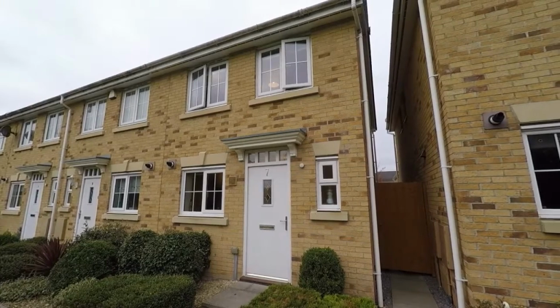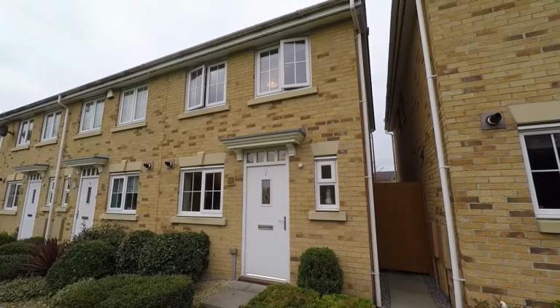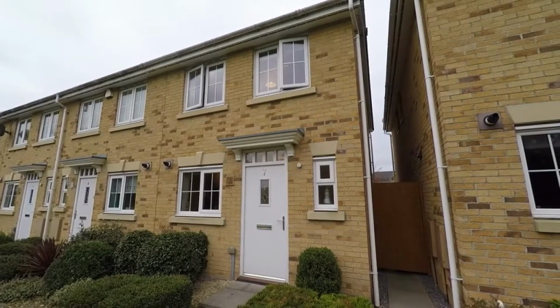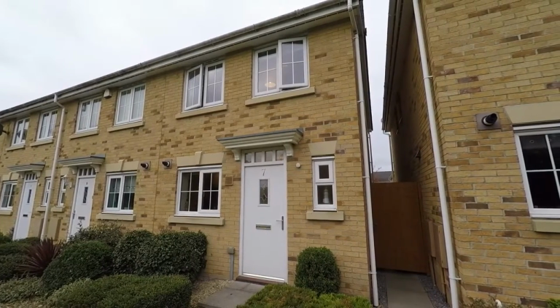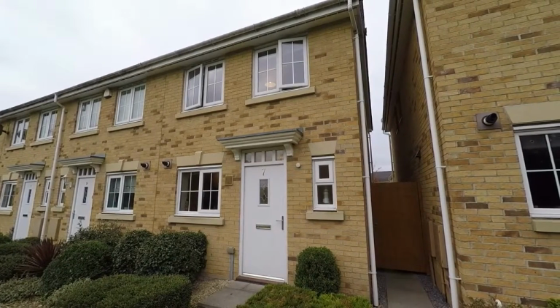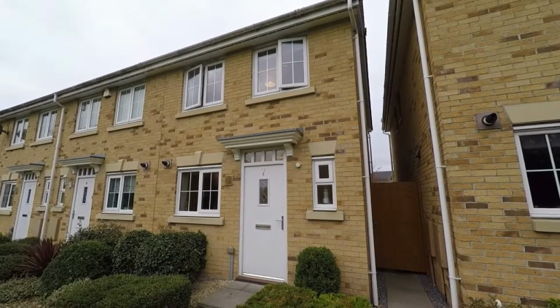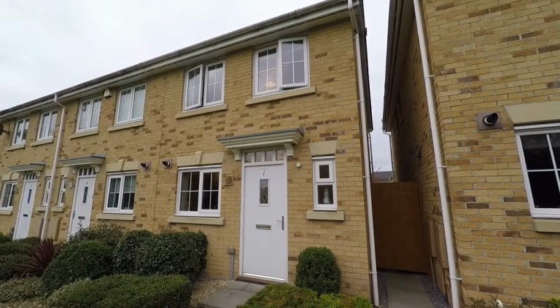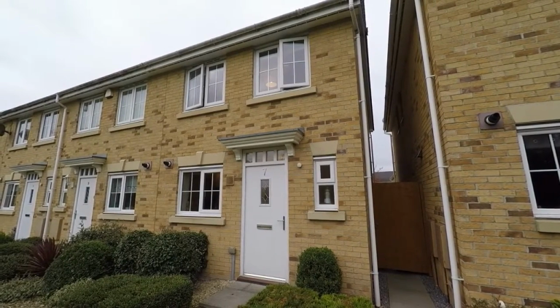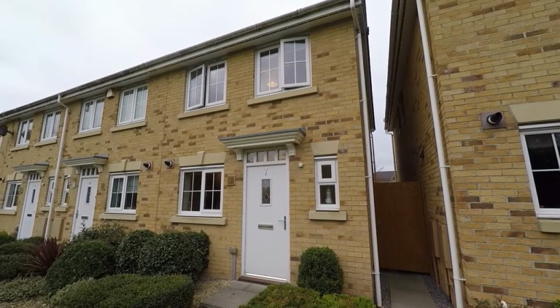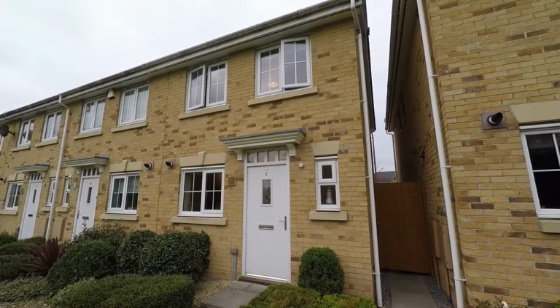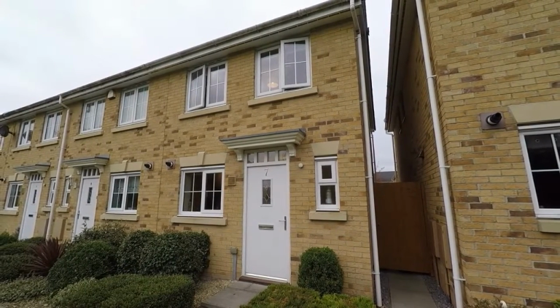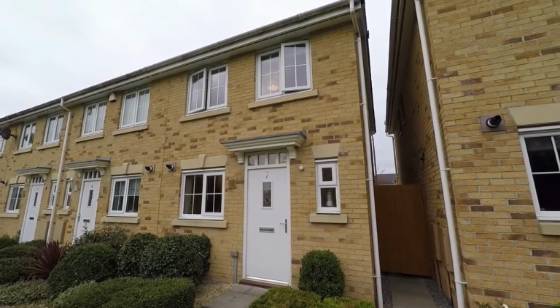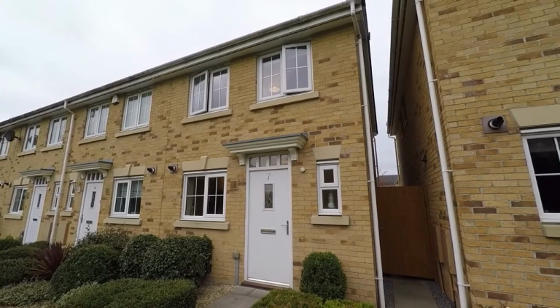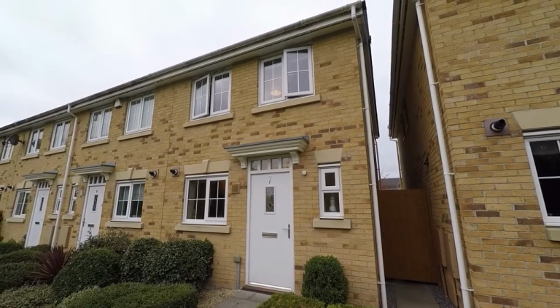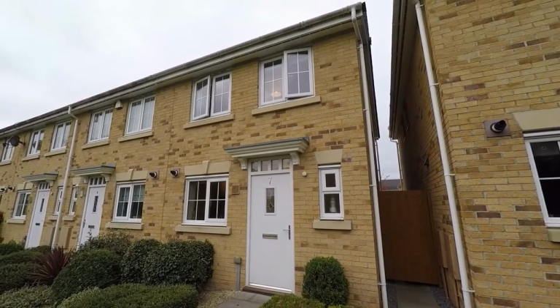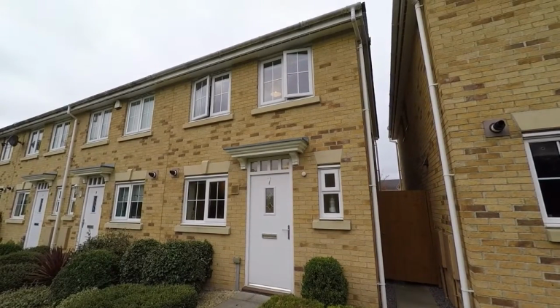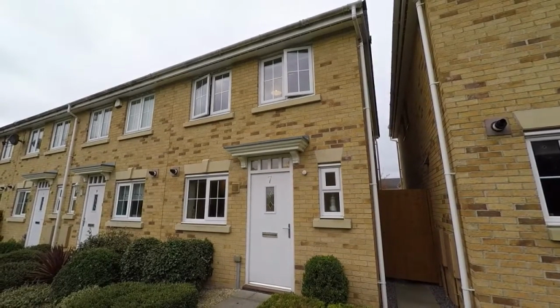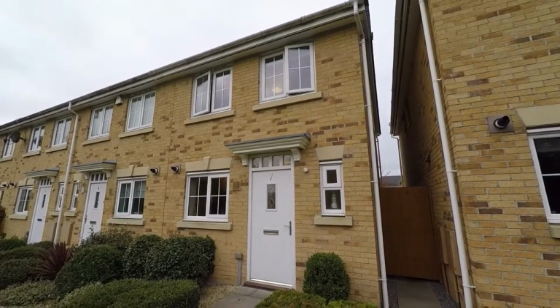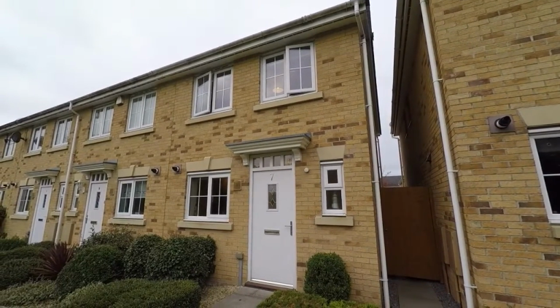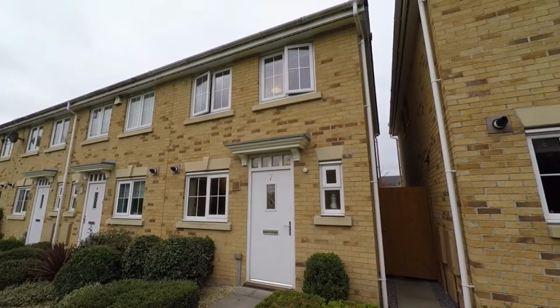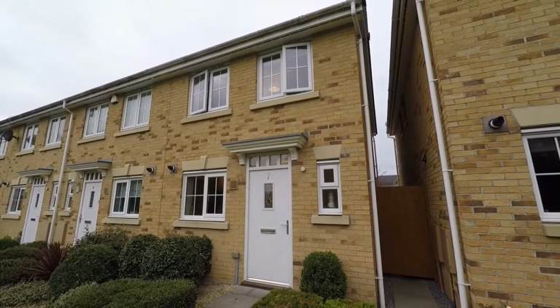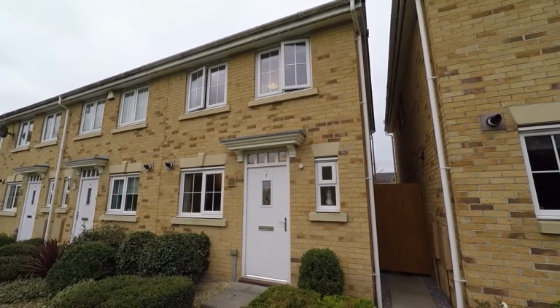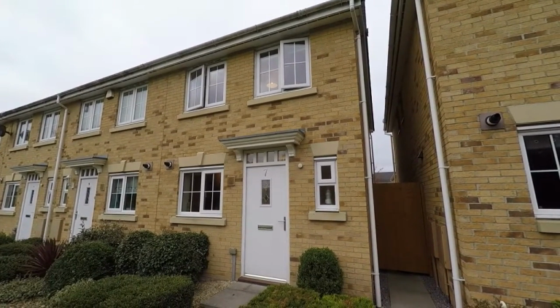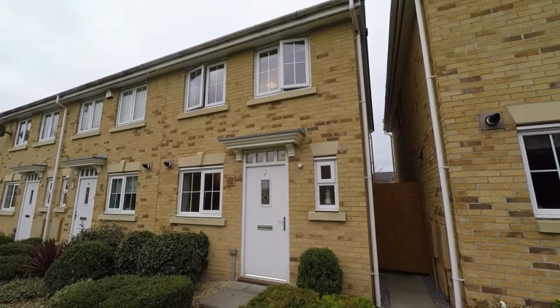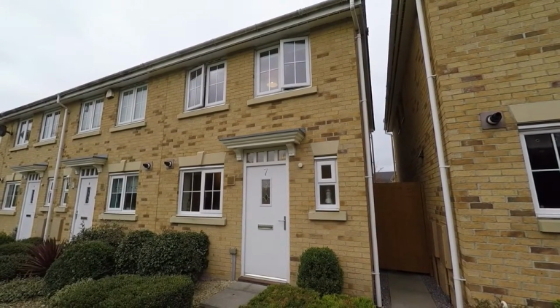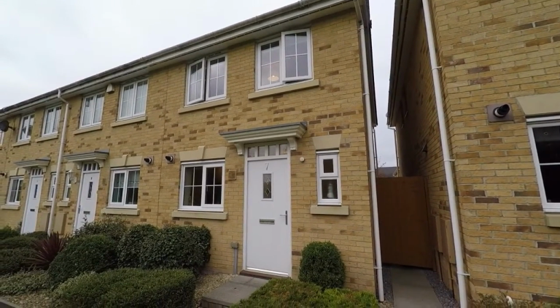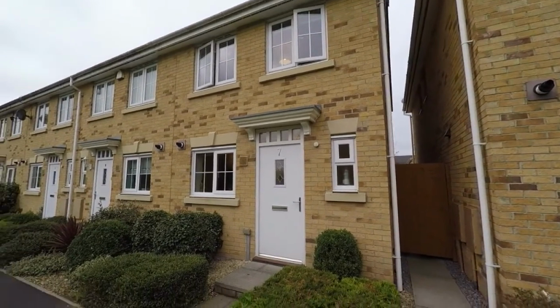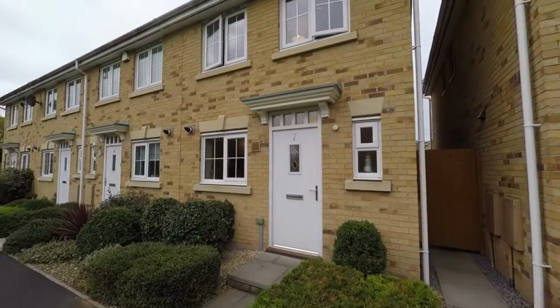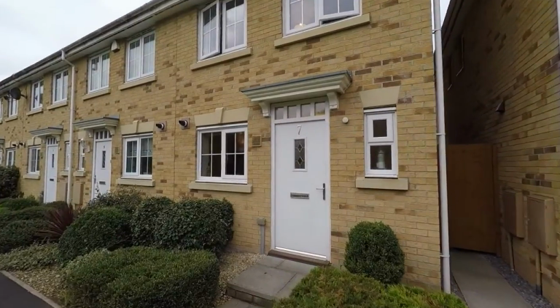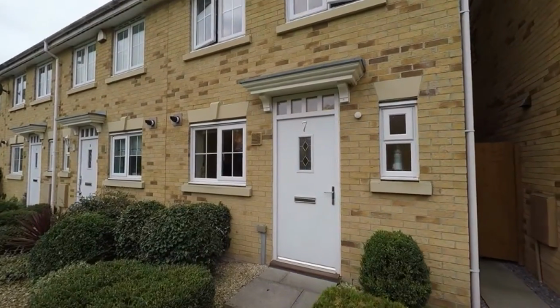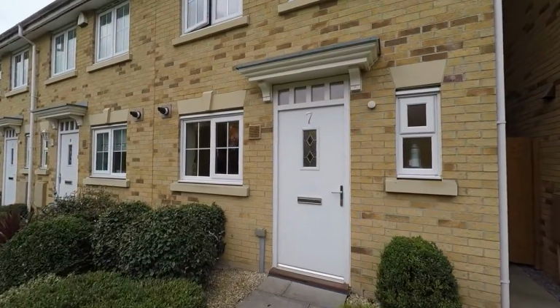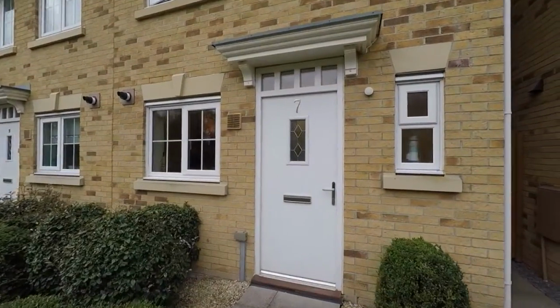Welcome to this Pinkmove video tour of this lovely end terraced two-bedroom property situated on Schooner Walk. I'll take you into the property now.